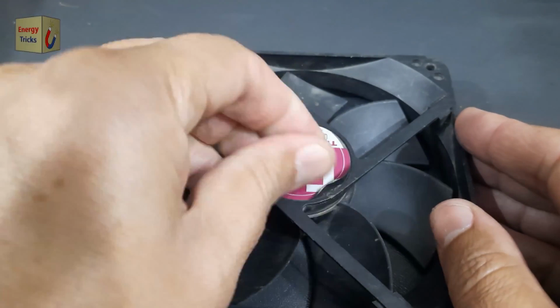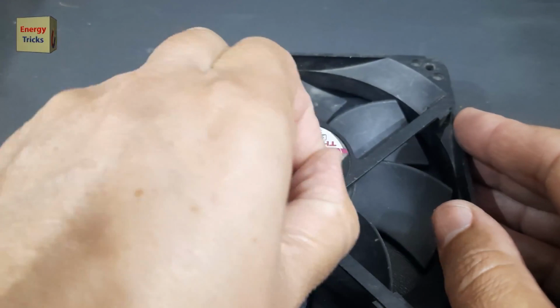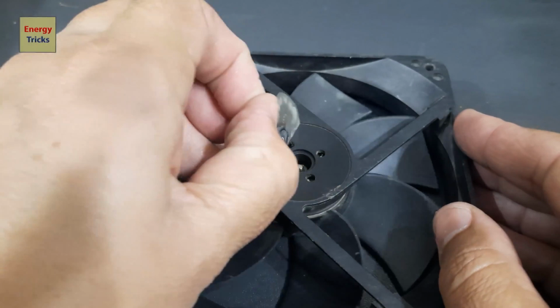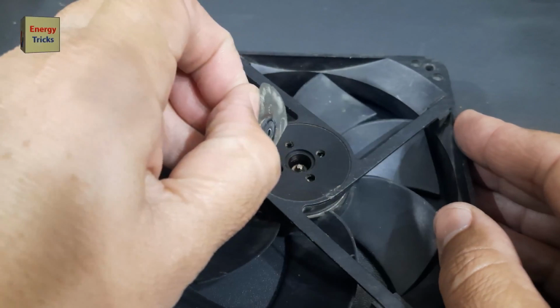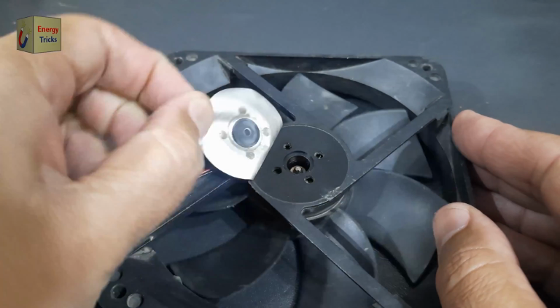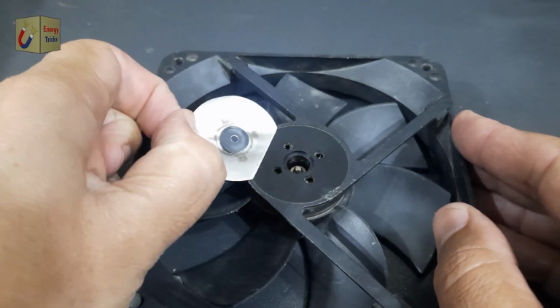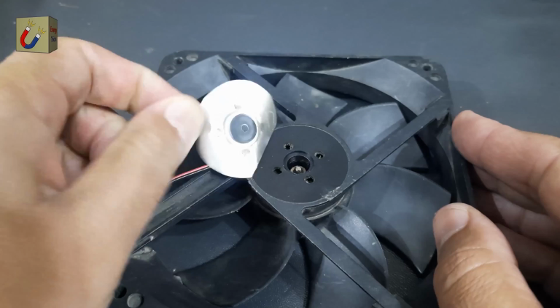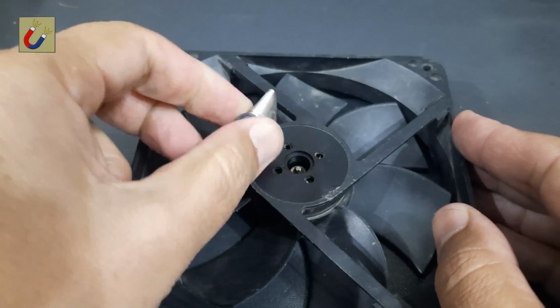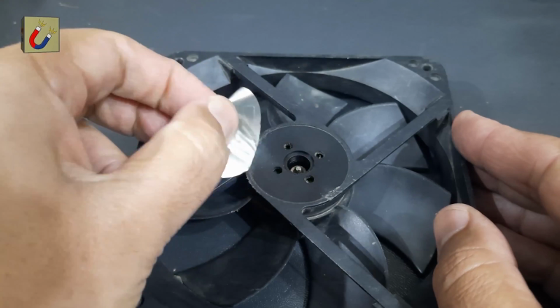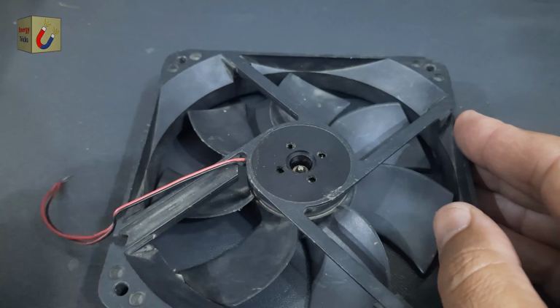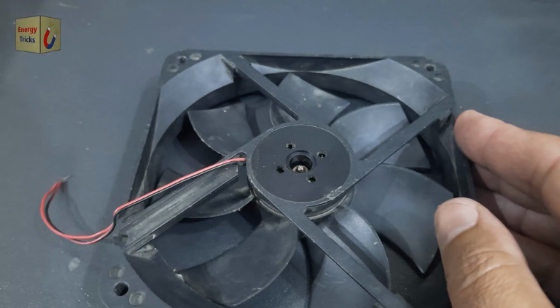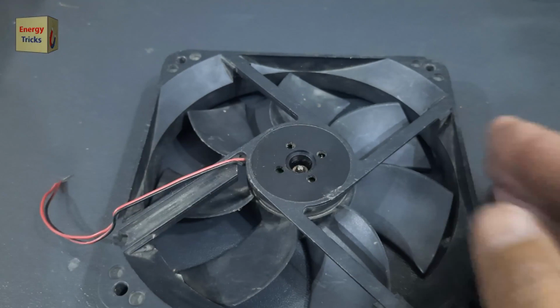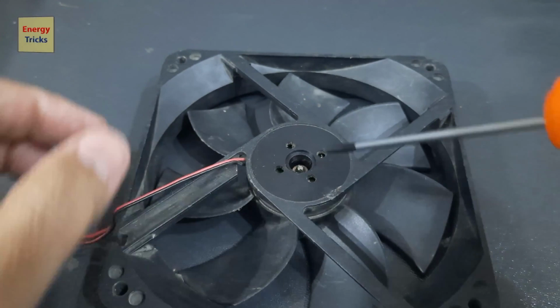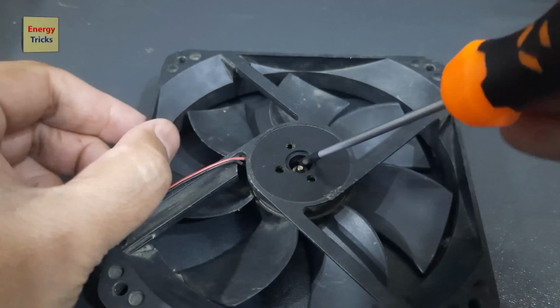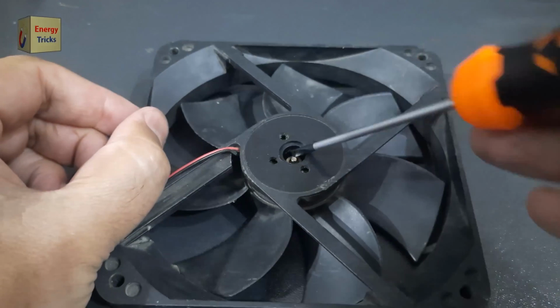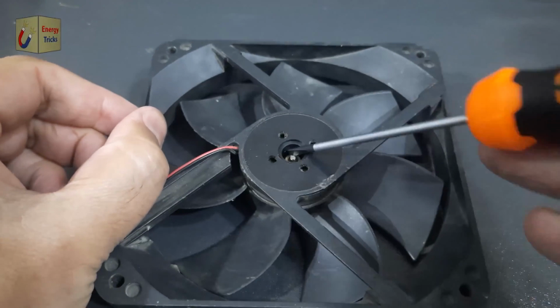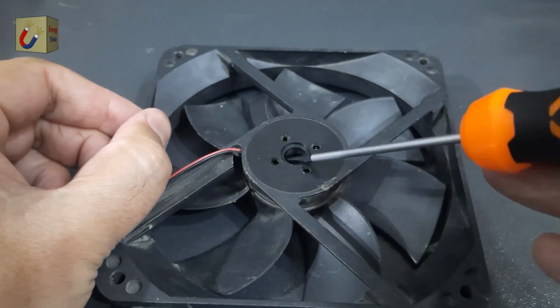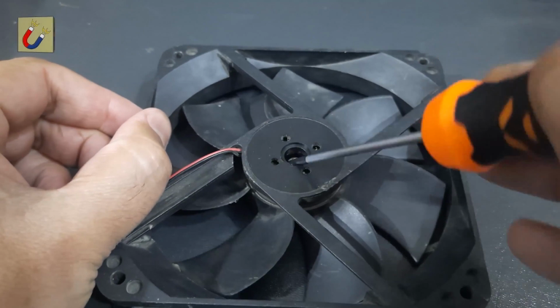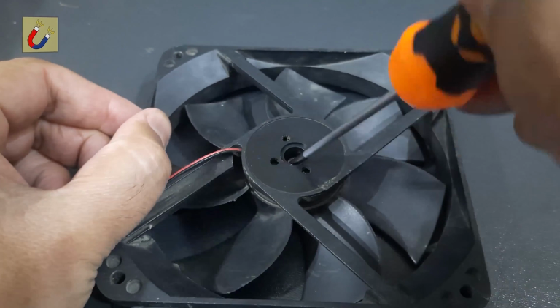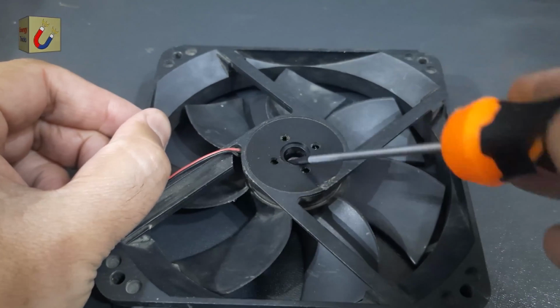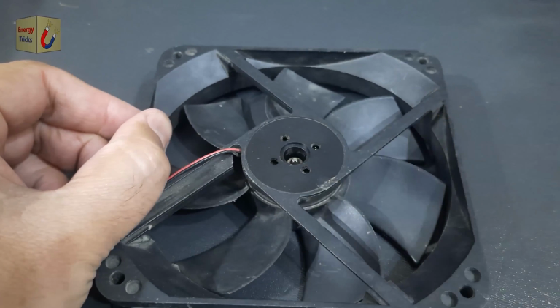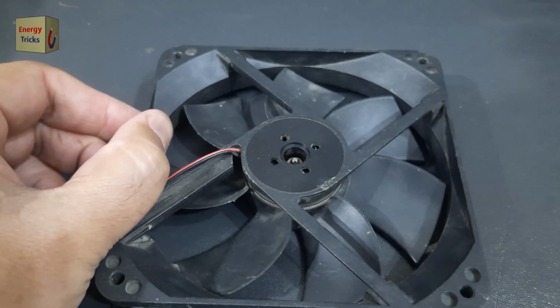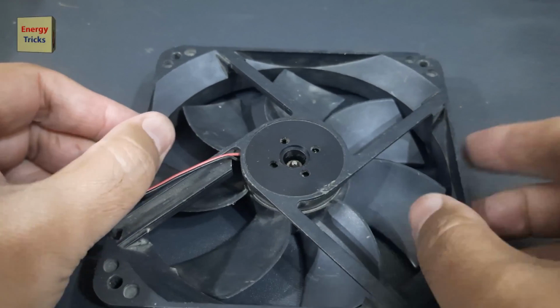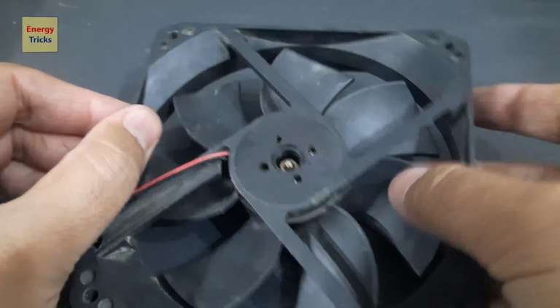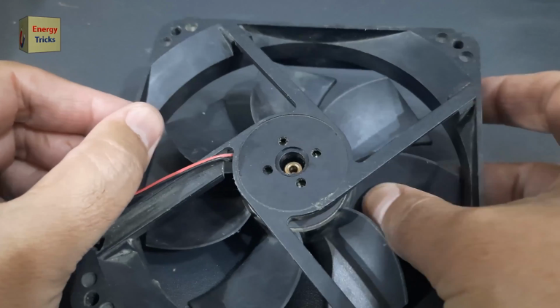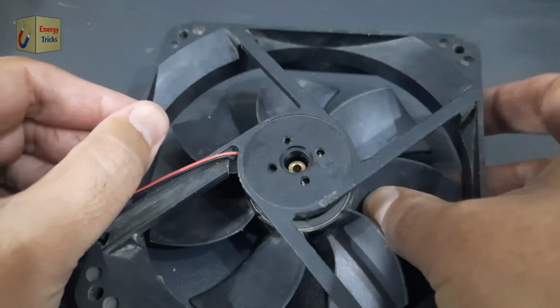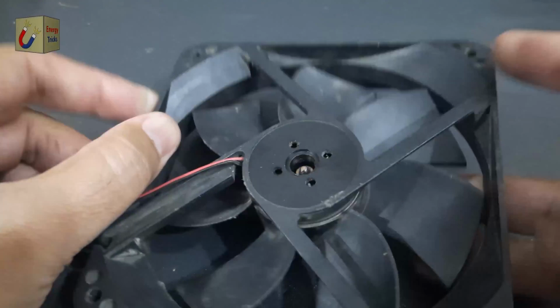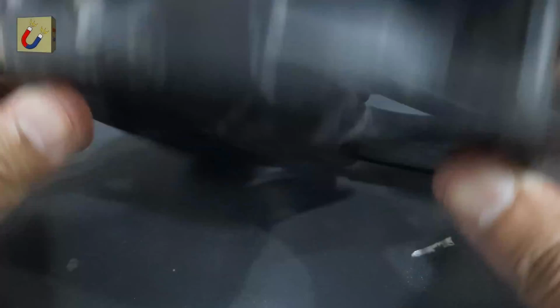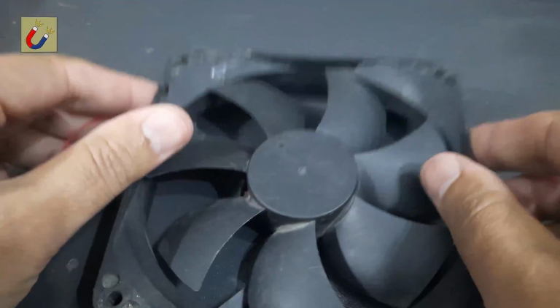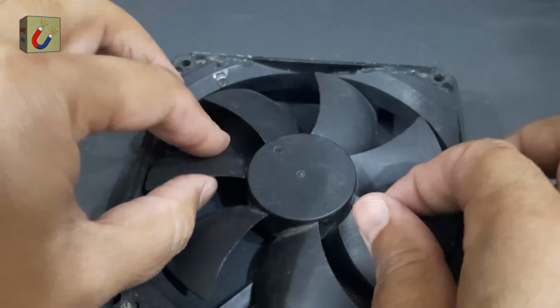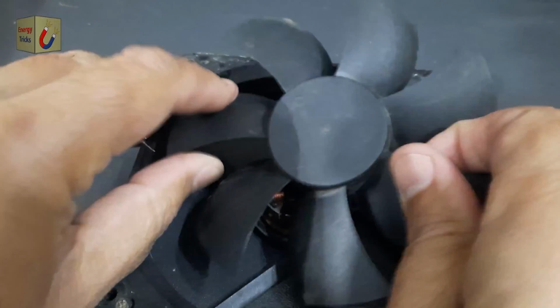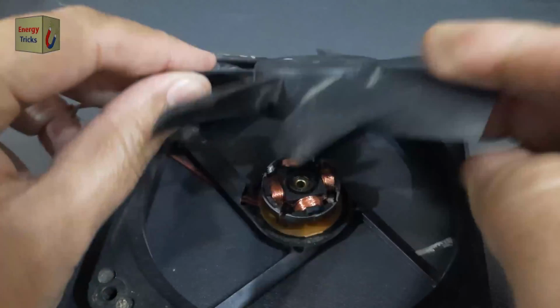Carefully remove the sticker on the back of the fan to expose the inner mechanism. Next, take off the fan blades by gently pulling them away. Be cautious to avoid damaging the internal components.